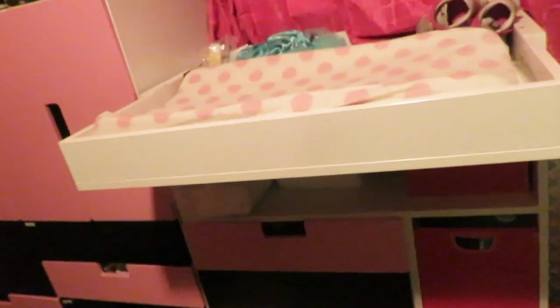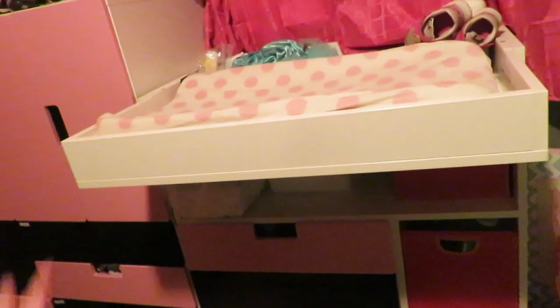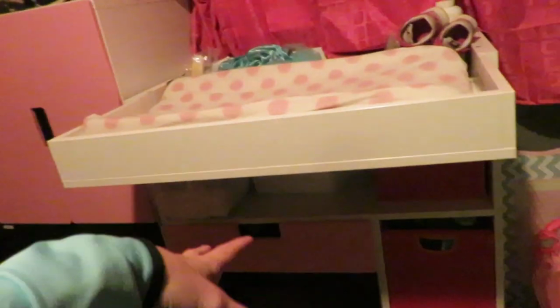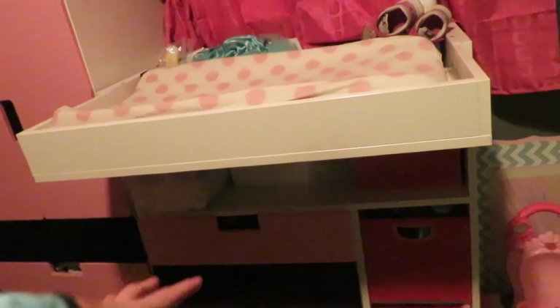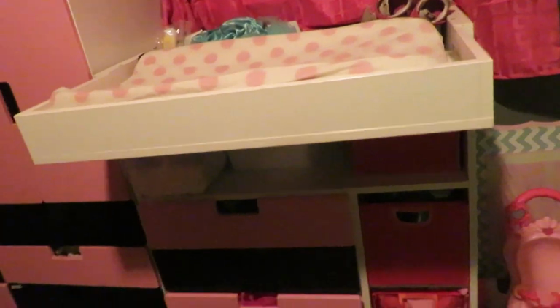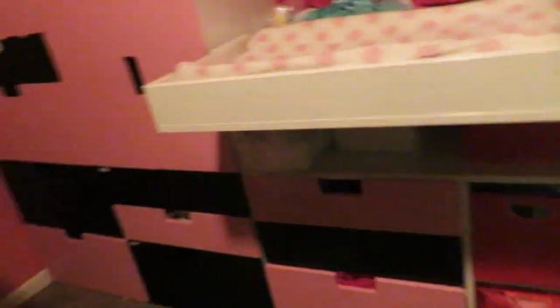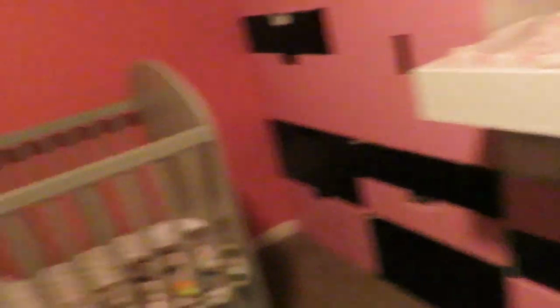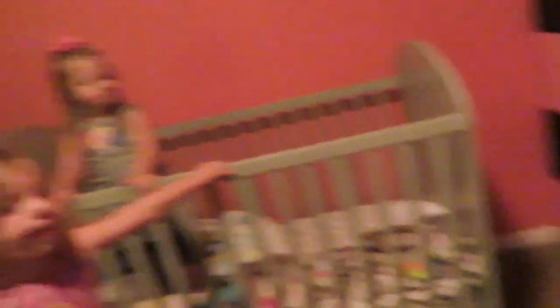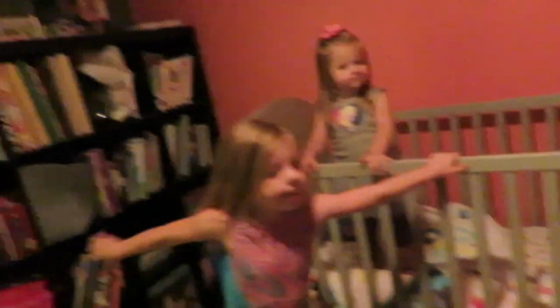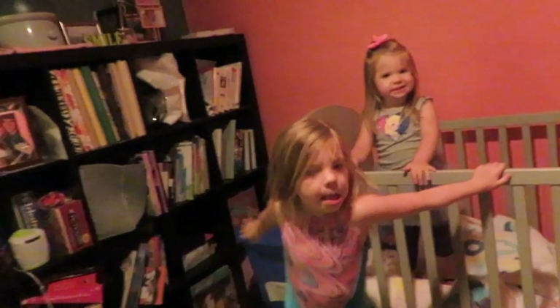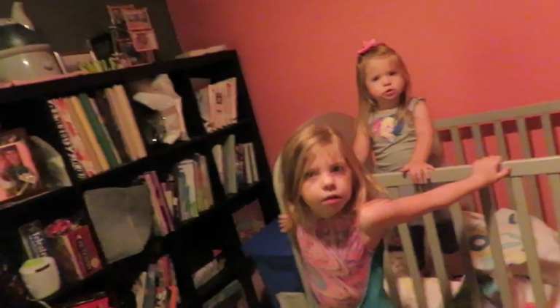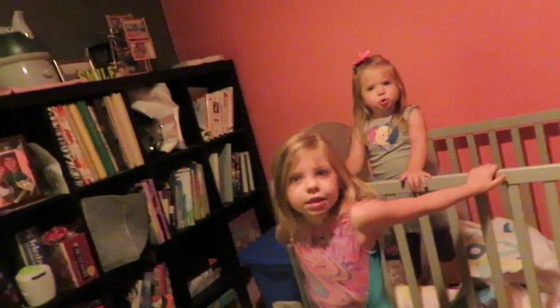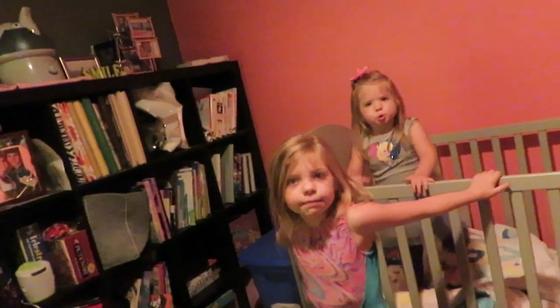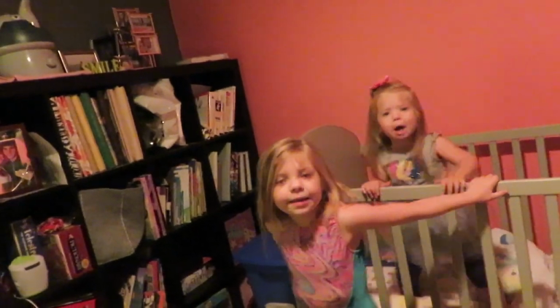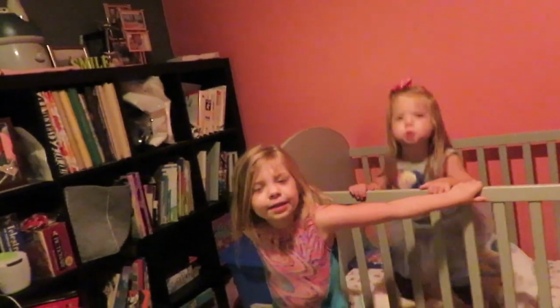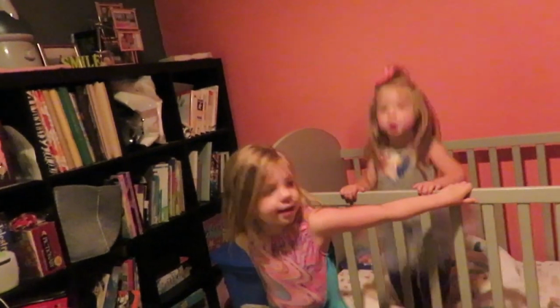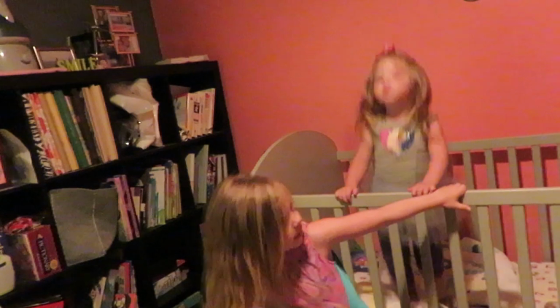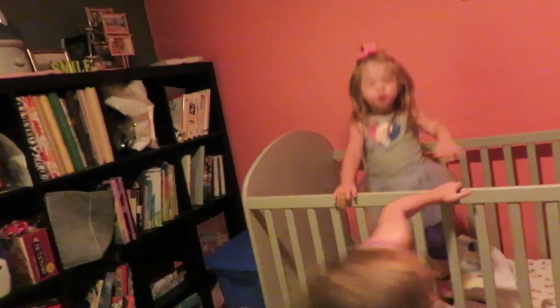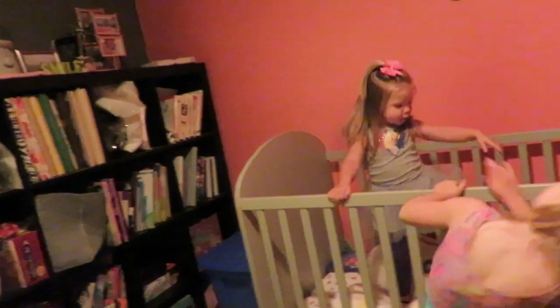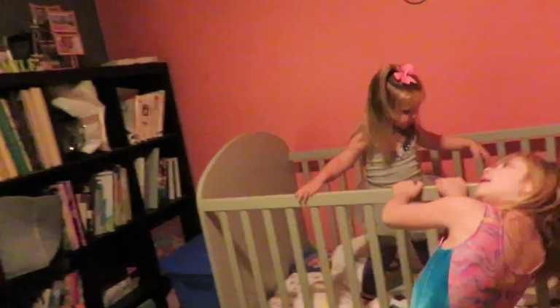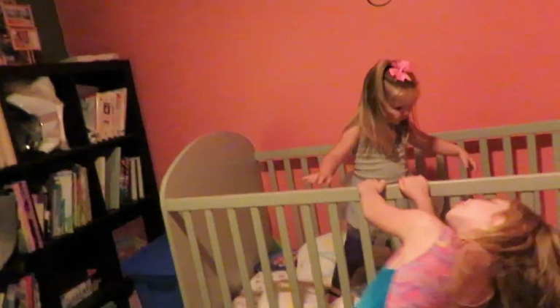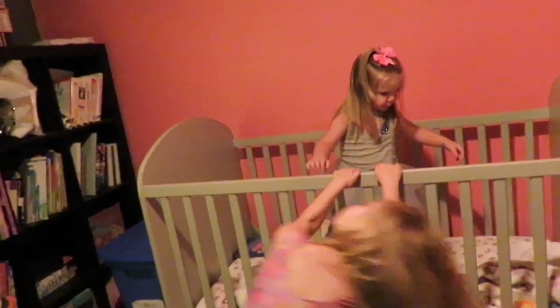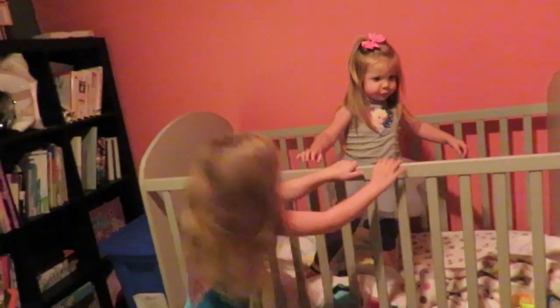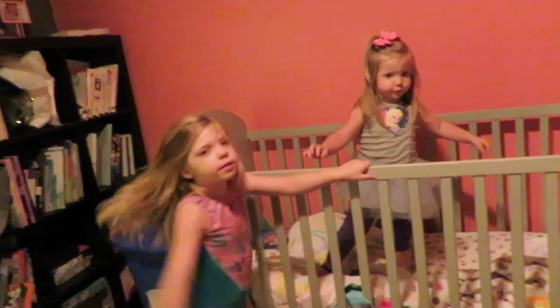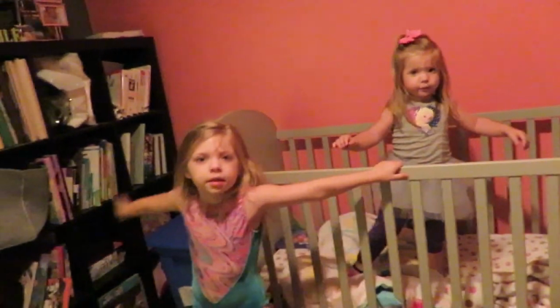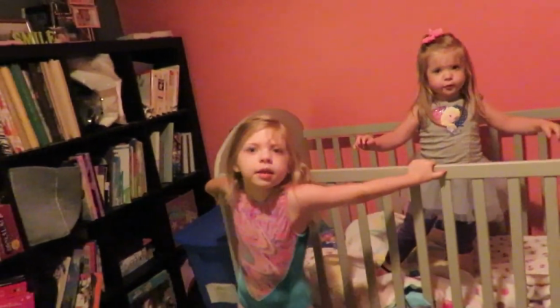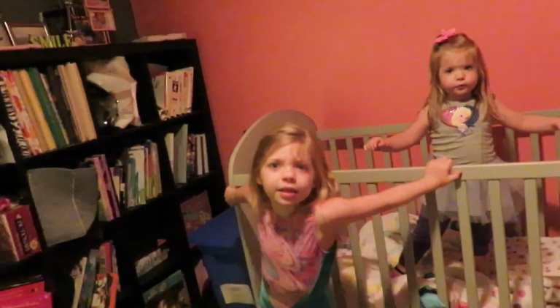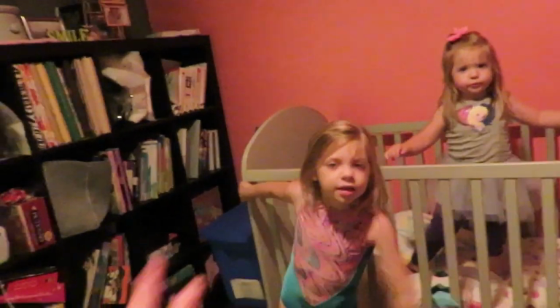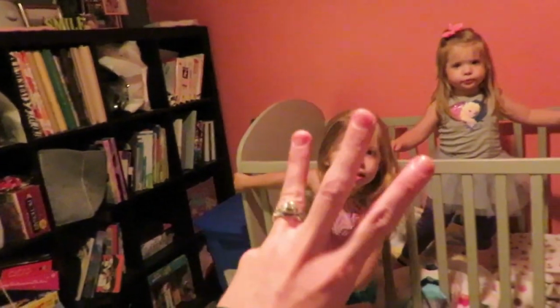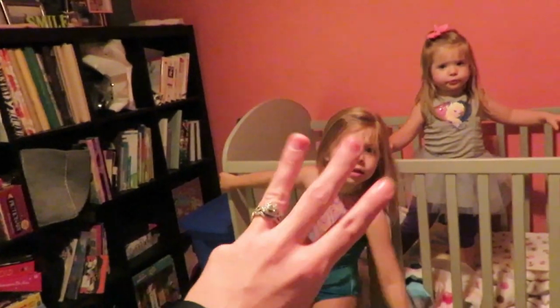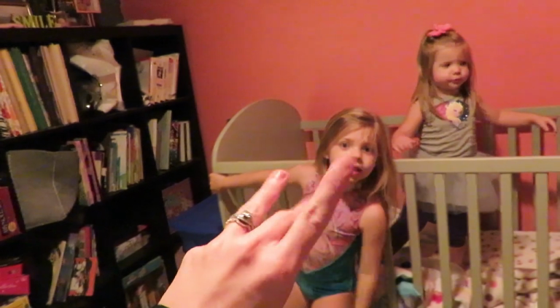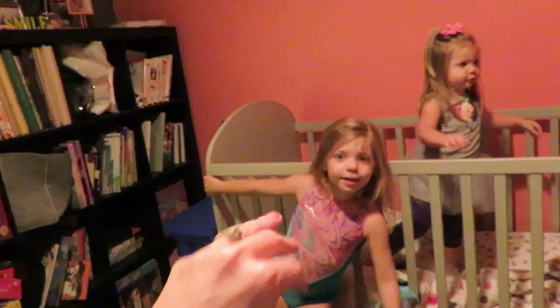And then this is her changing table. So all of this is about to be whose room? Baby. This is about to be baby sister number three's room.